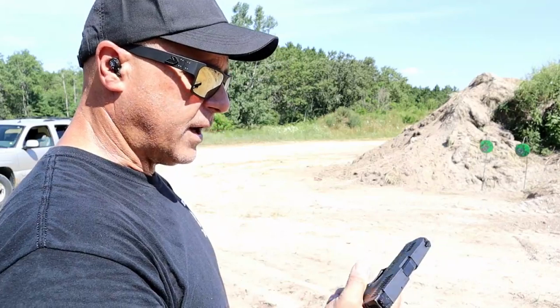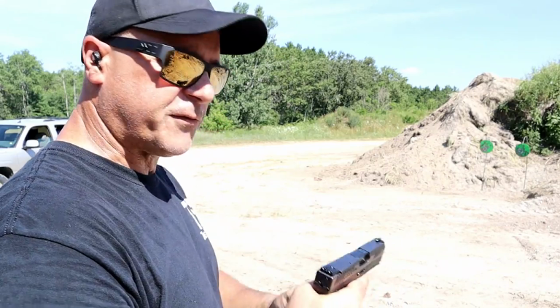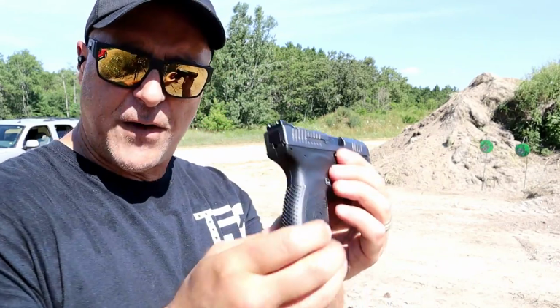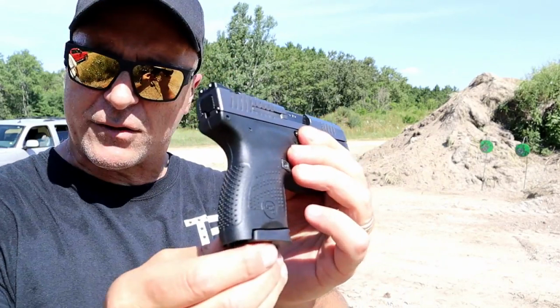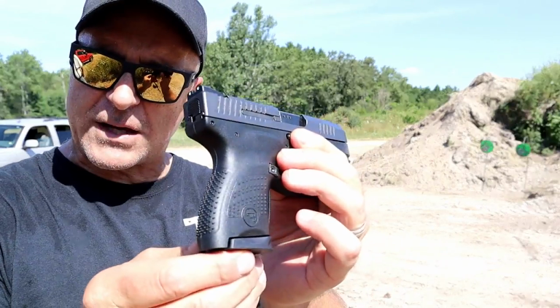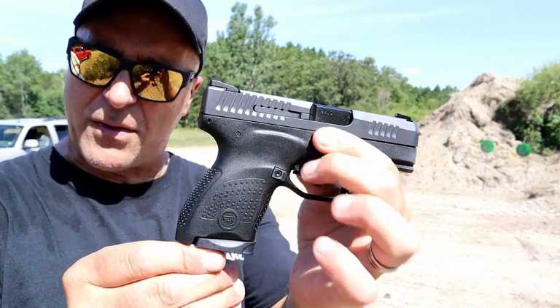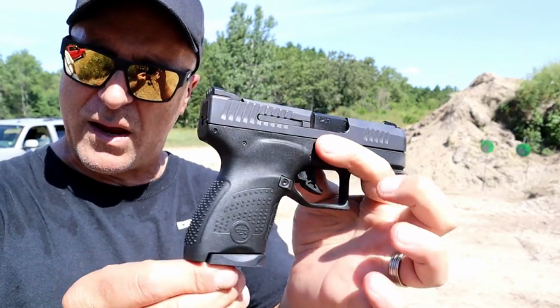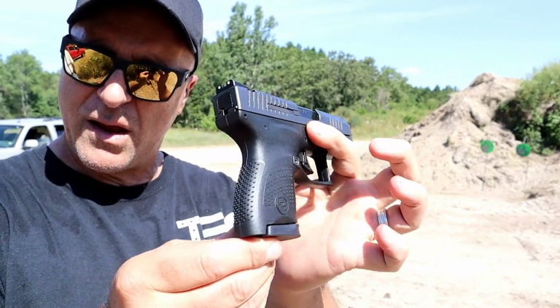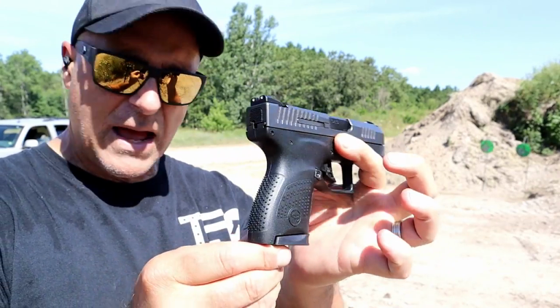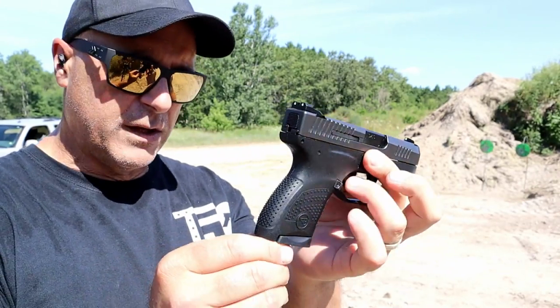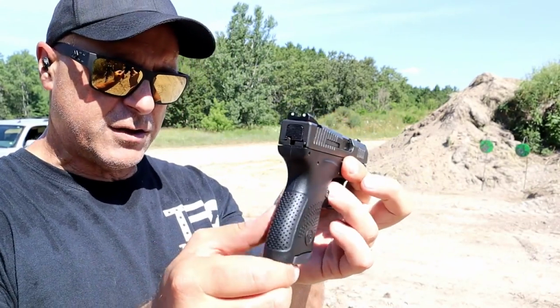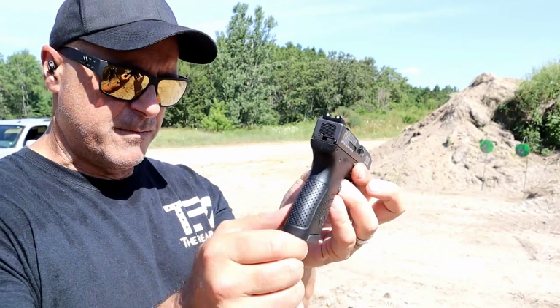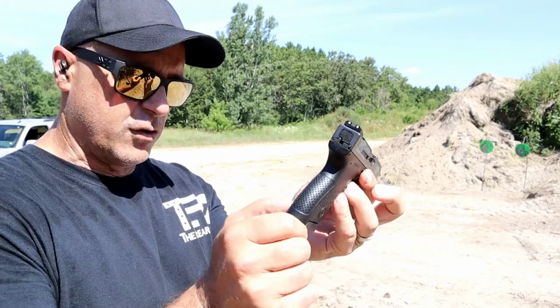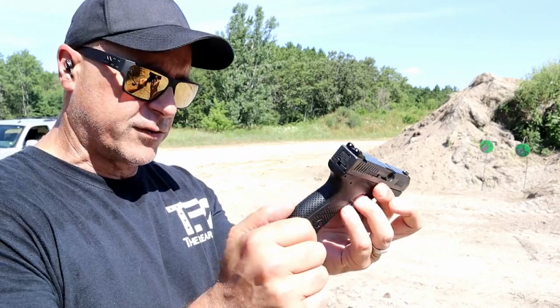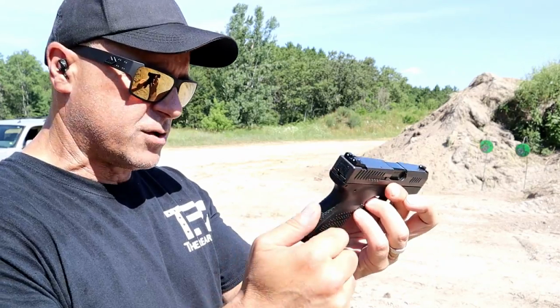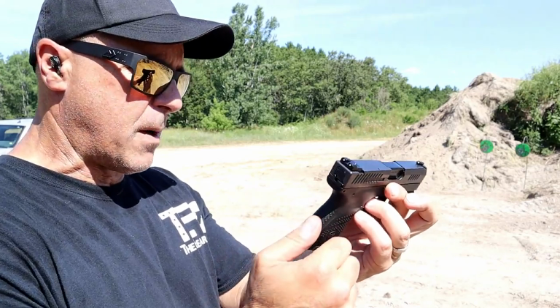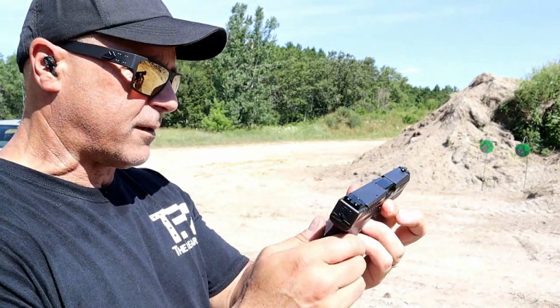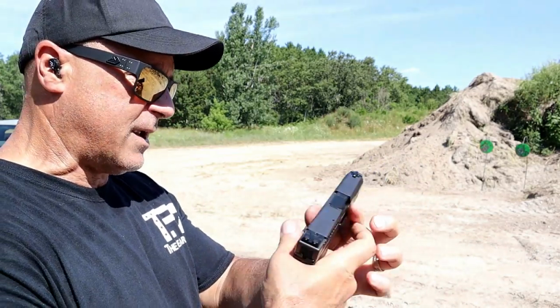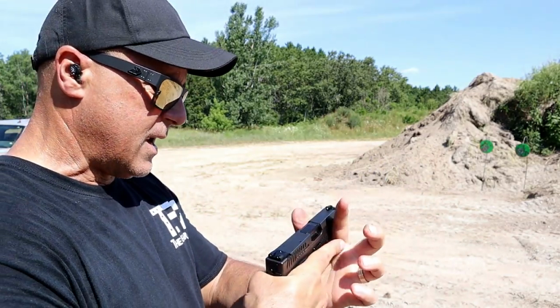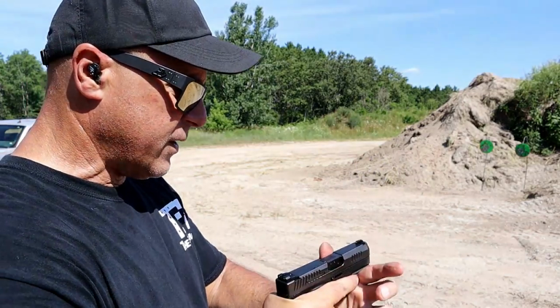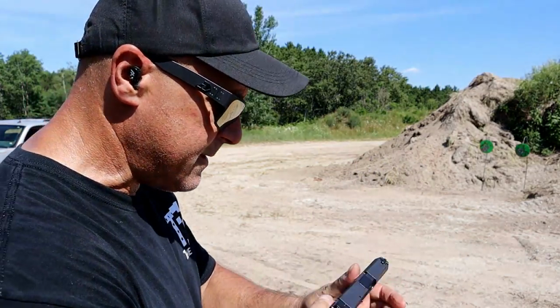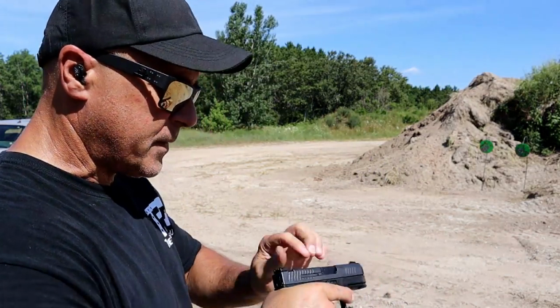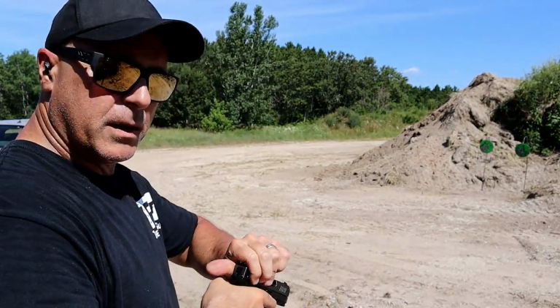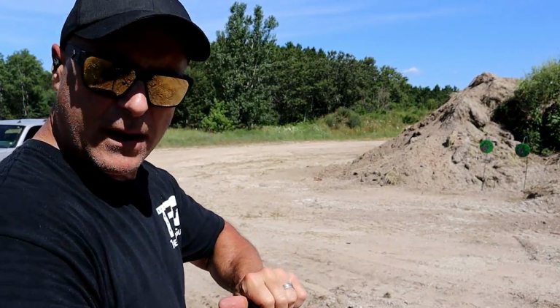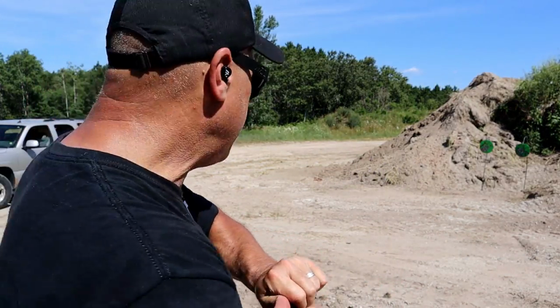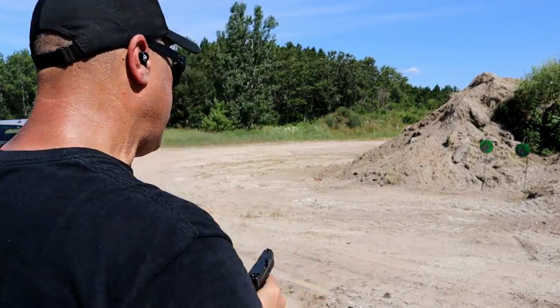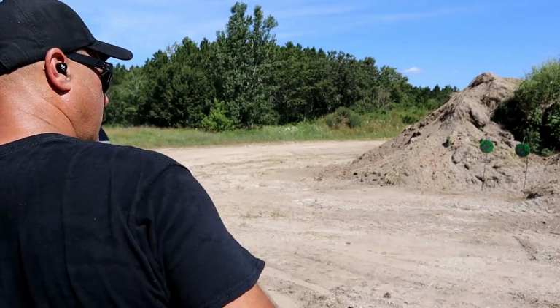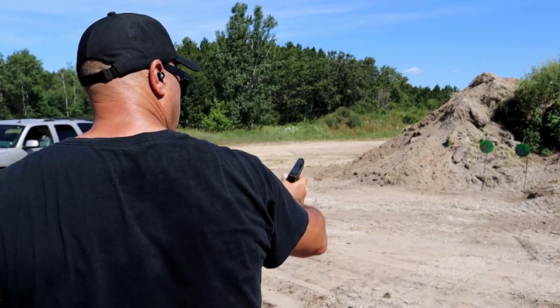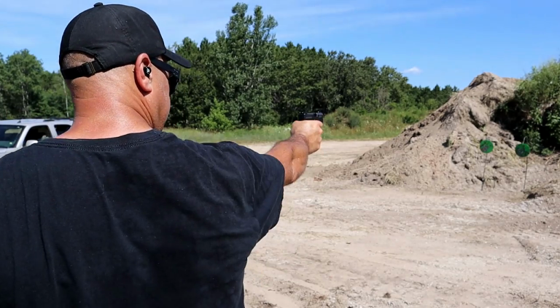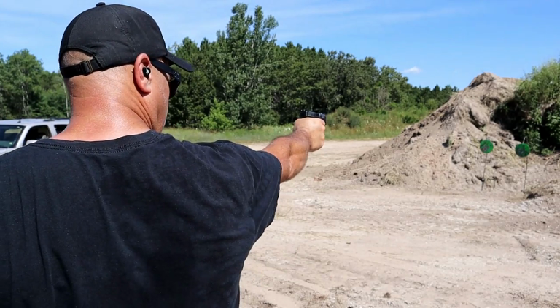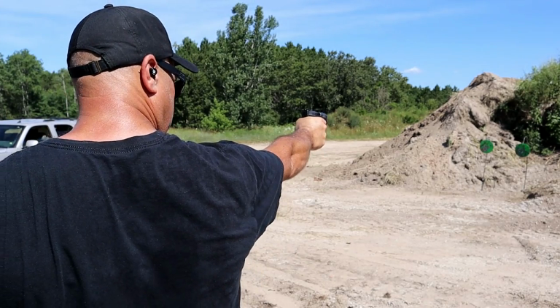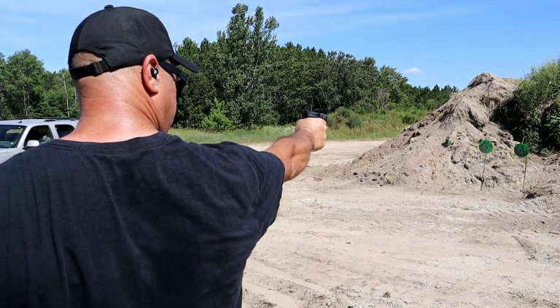I'm shooting some cheap steel ammo and it's working just fine. Very nice grip texturing, by the way — not overly textured. If you do holster it, it shouldn't rub up against the body and irritate. Let me try some one-hand shooting here. I'm still learning this pistol.